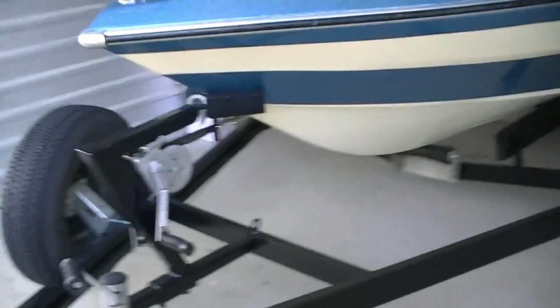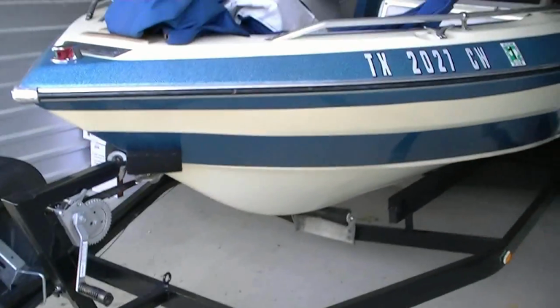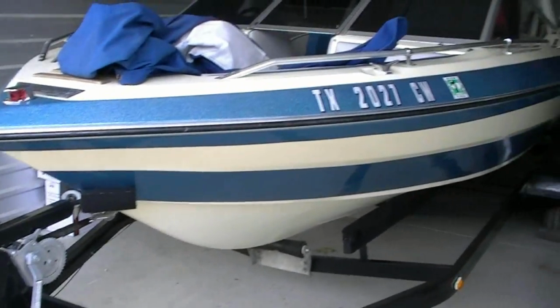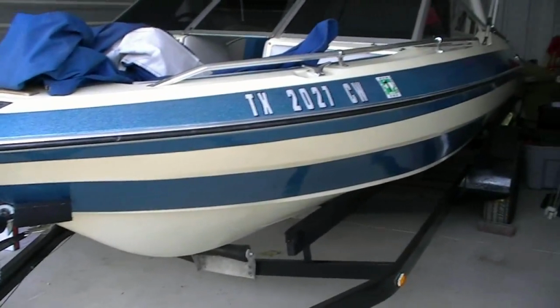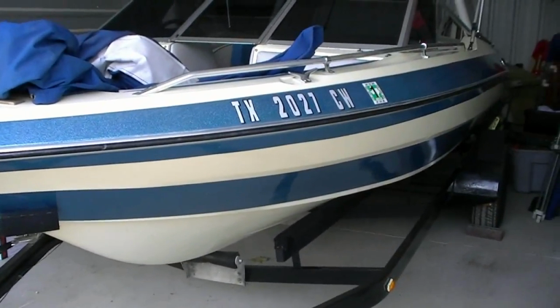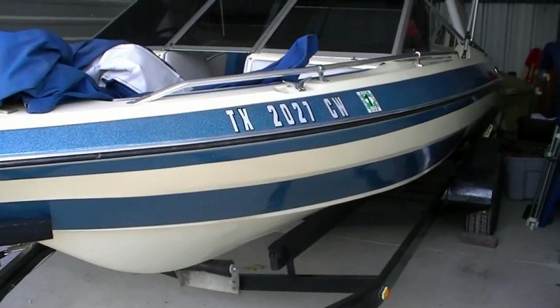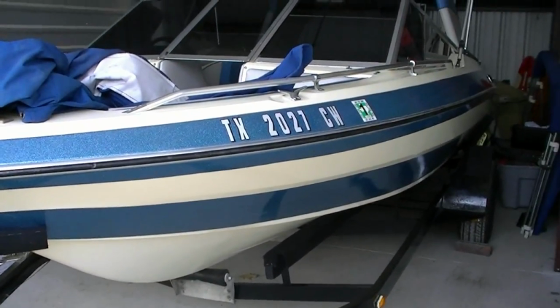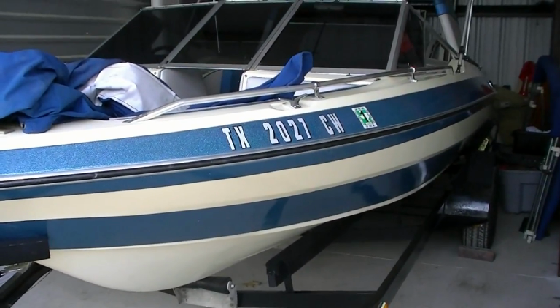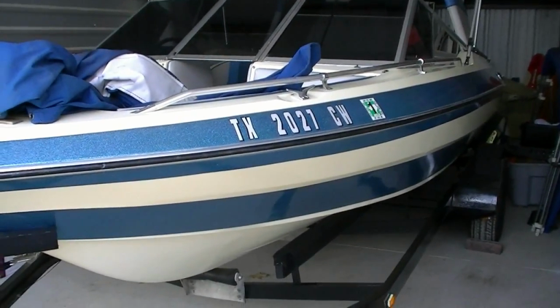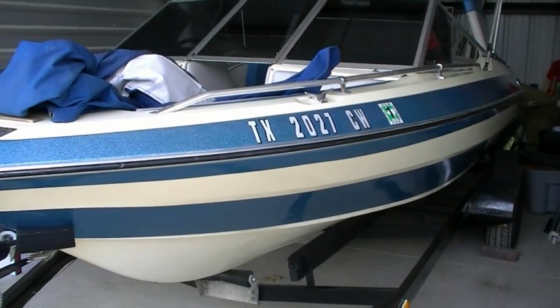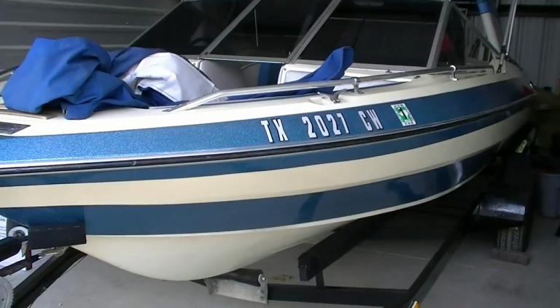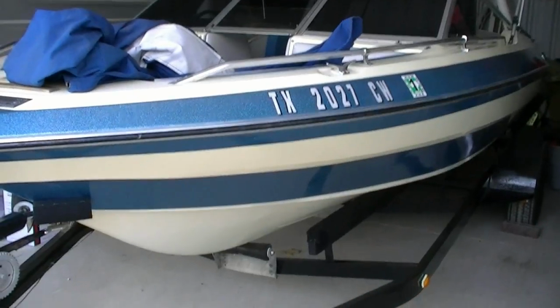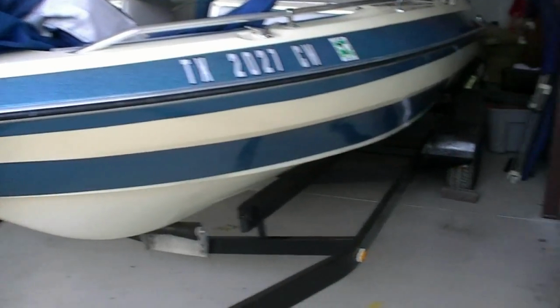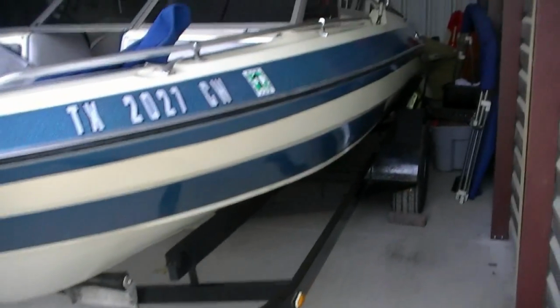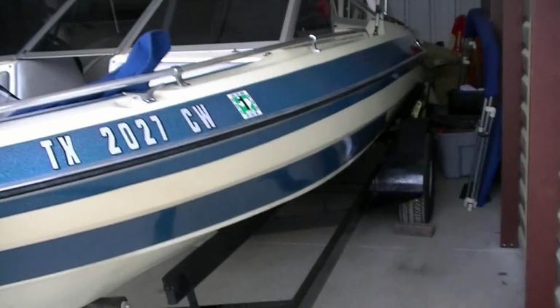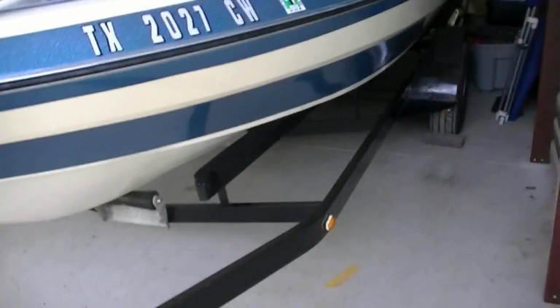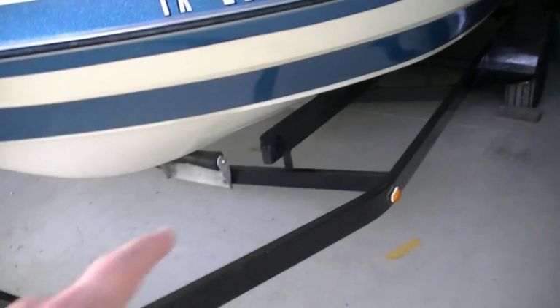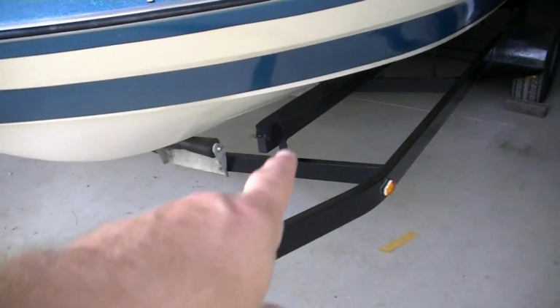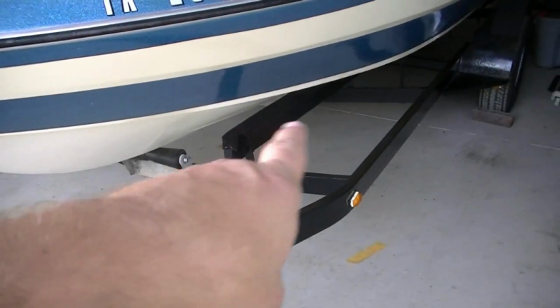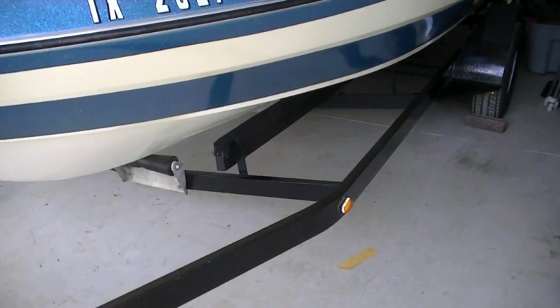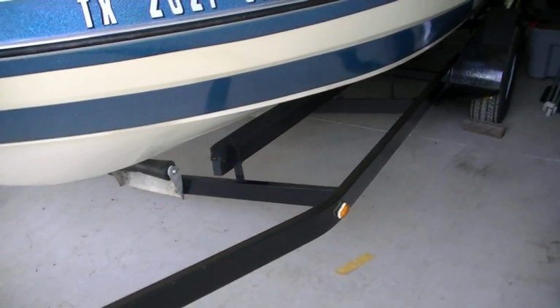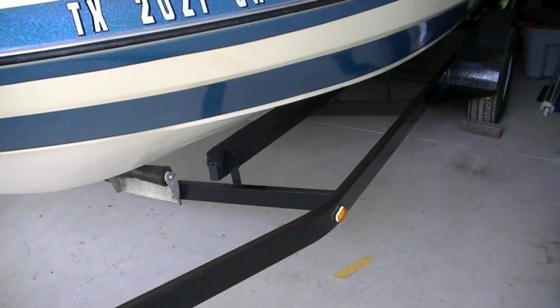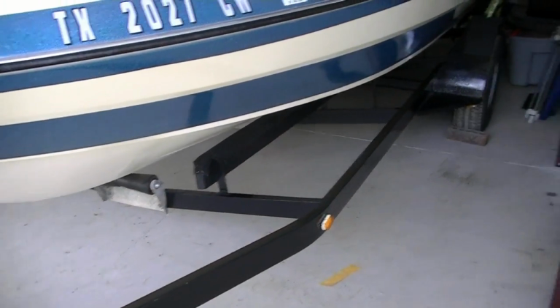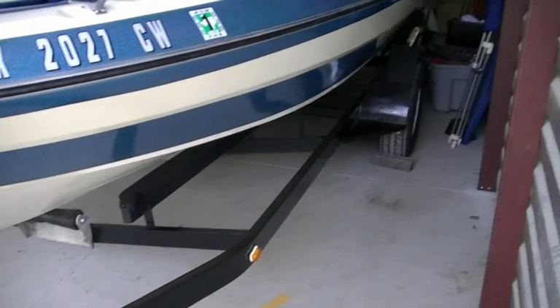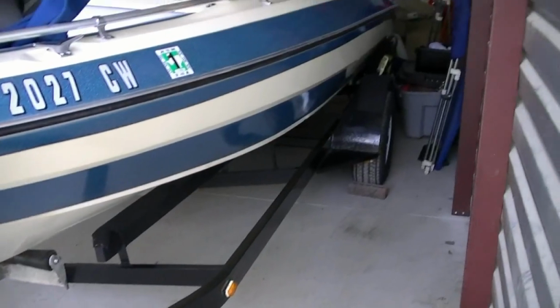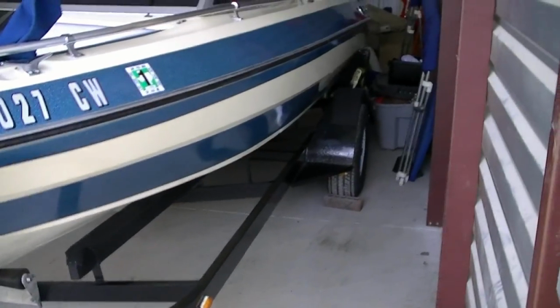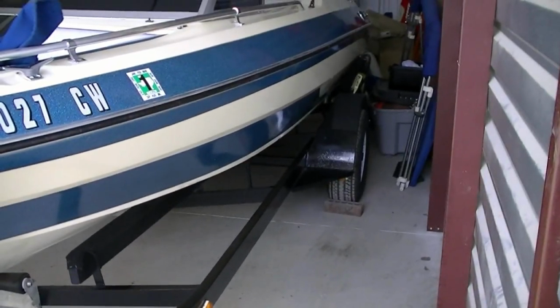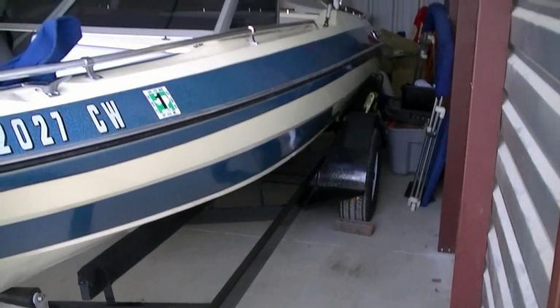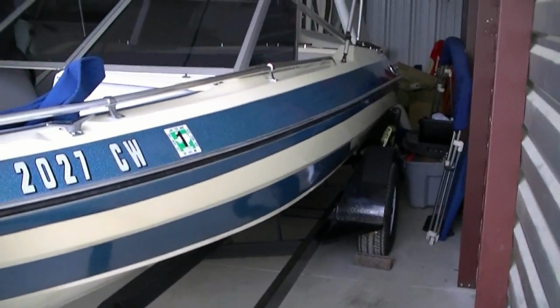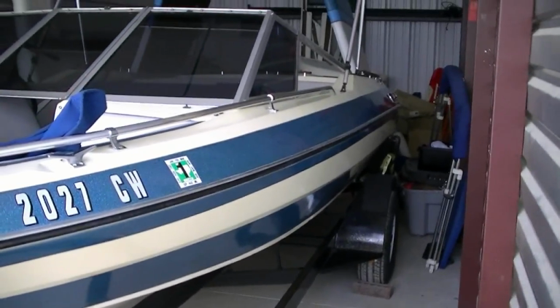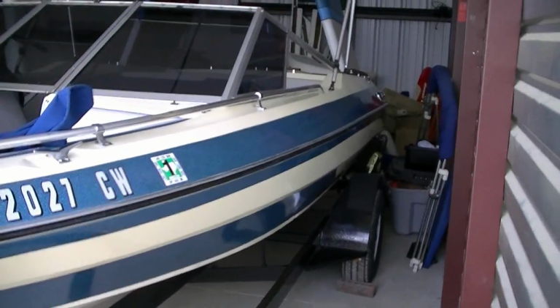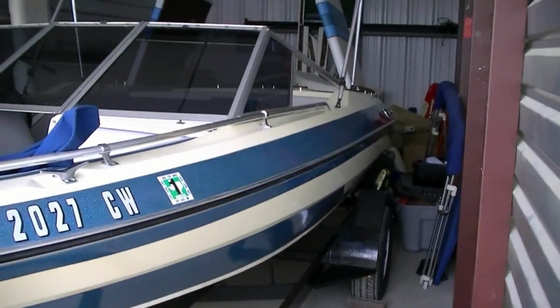I think that's everything I can tell you about this boat — it's tip-top ready to go. The bunks were replaced and the bunk carpet was completely replaced. For all intents and purposes, this thing is brand new.